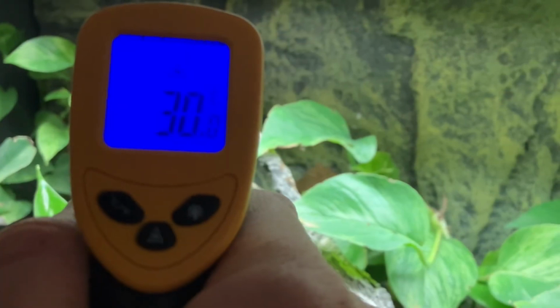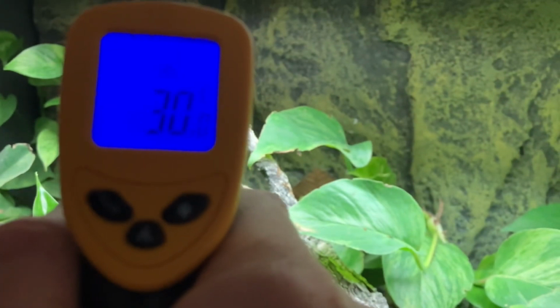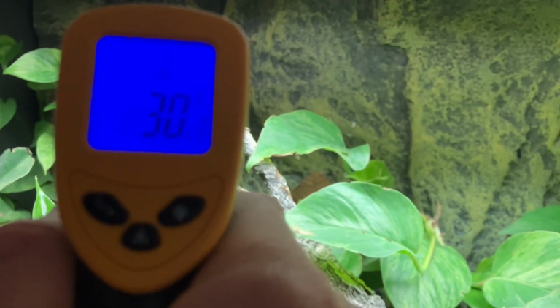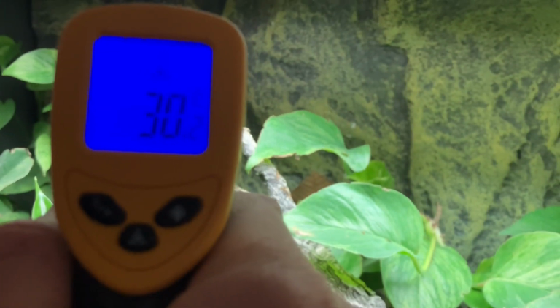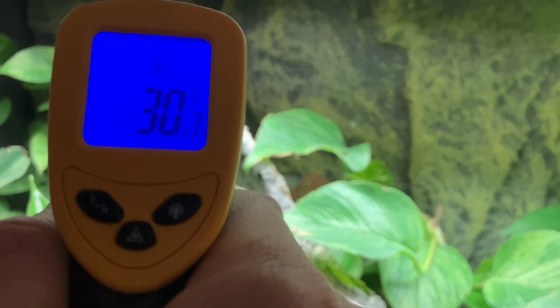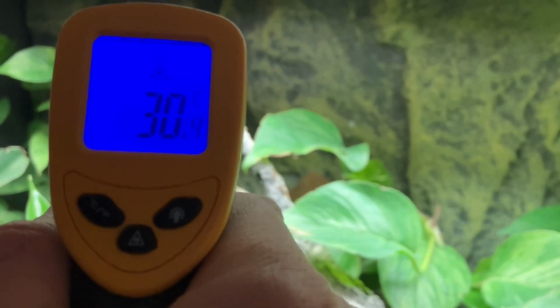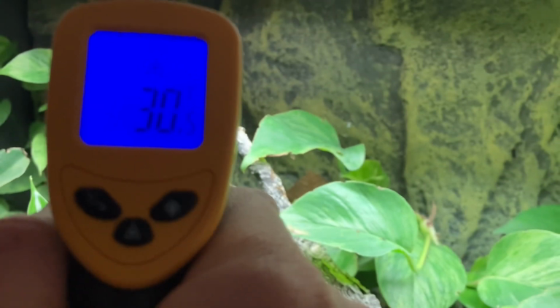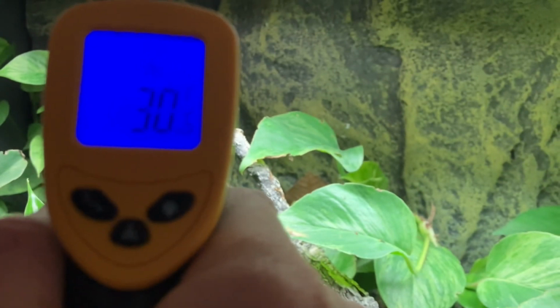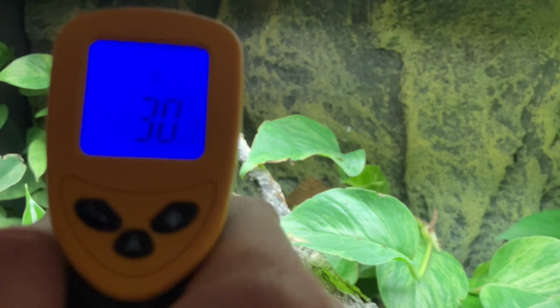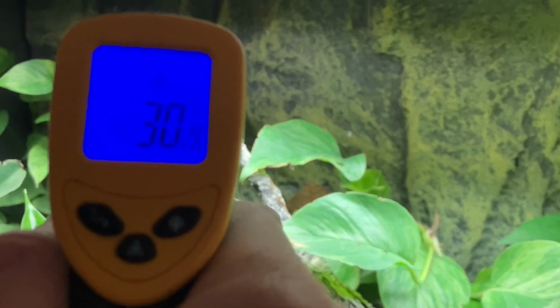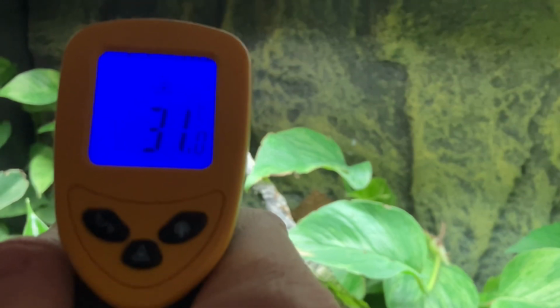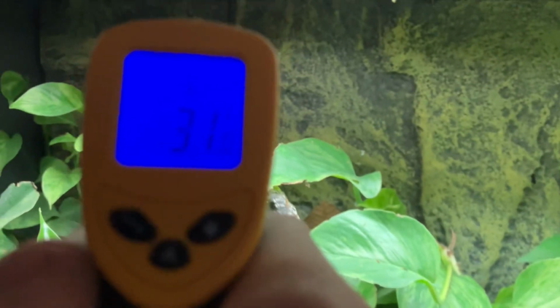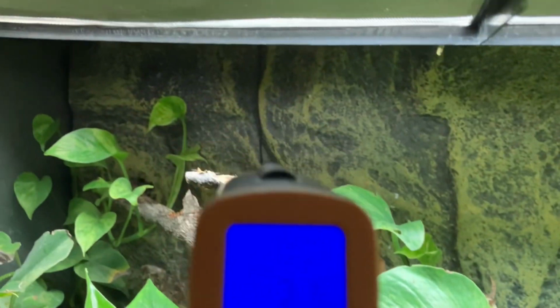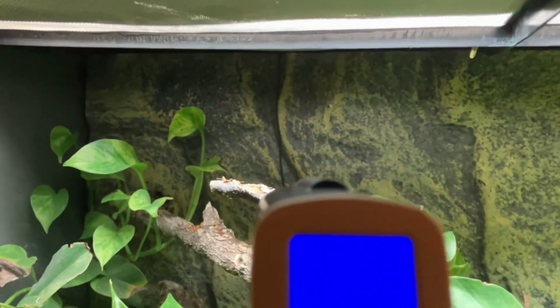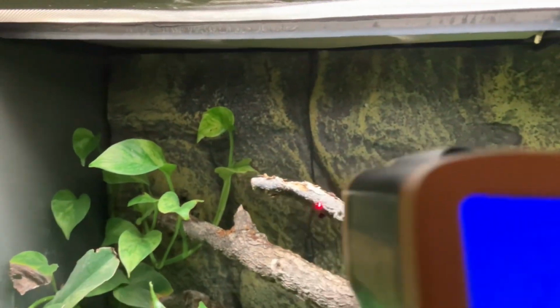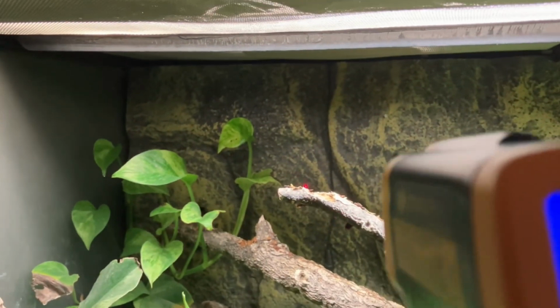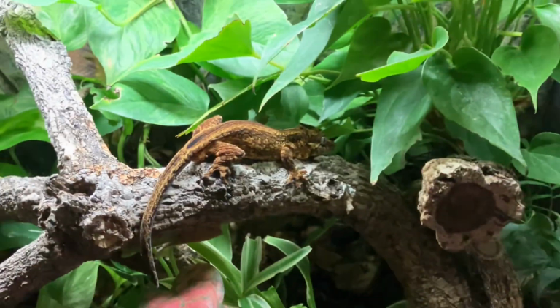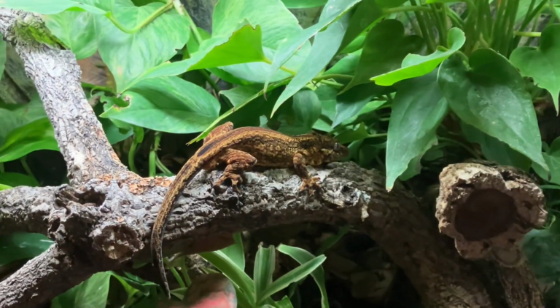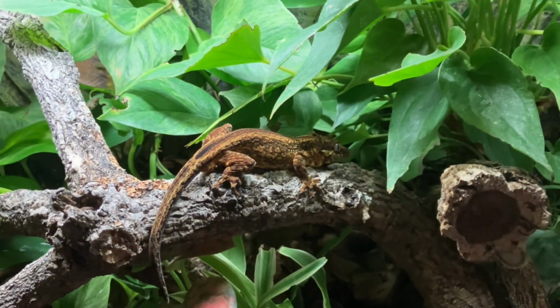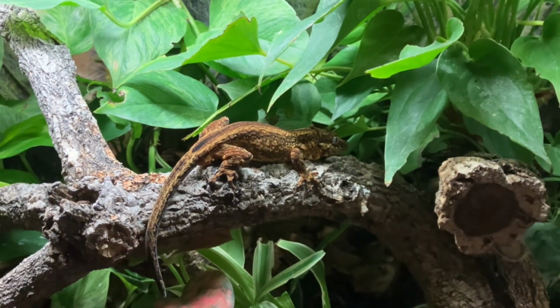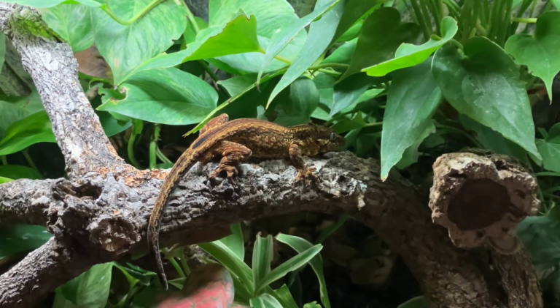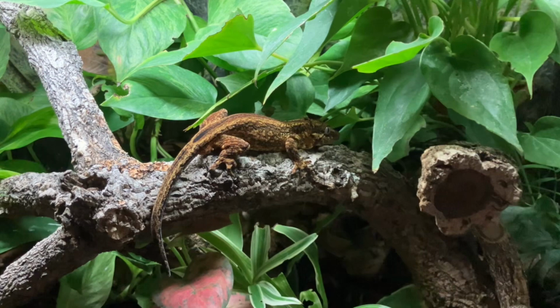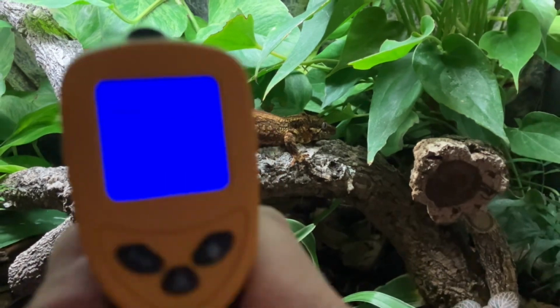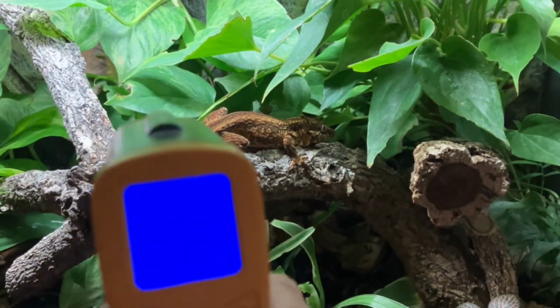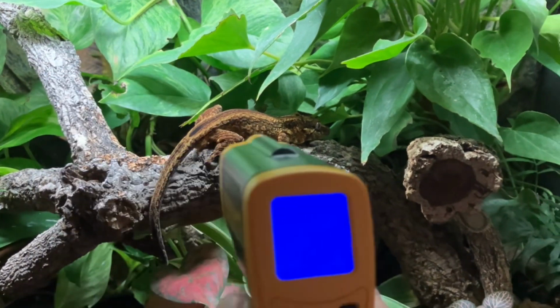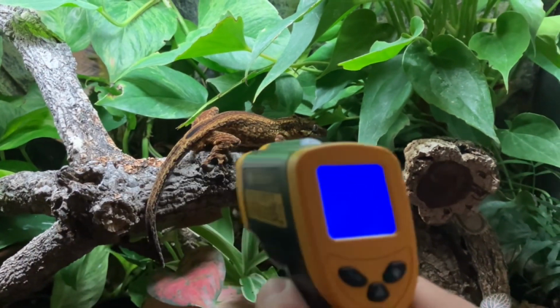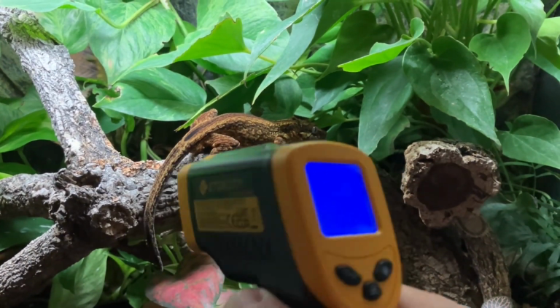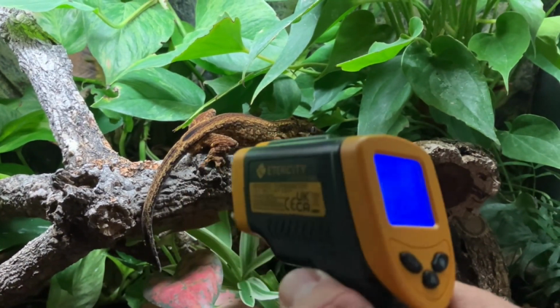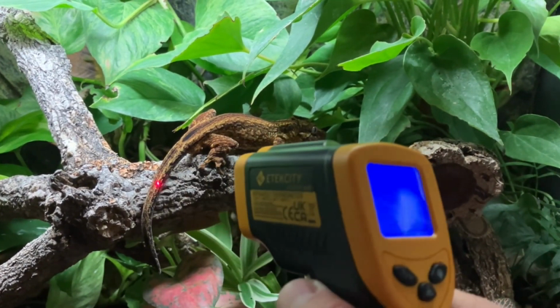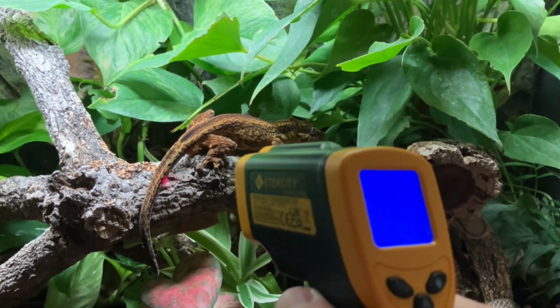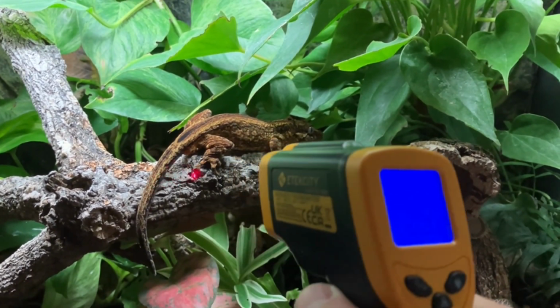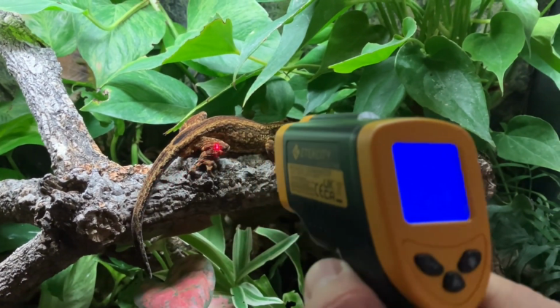Look — 30 degrees! It's obviously where the heat's radiating down on the back wall. Now I wonder what Loki's body temperature is, so let's have a look.